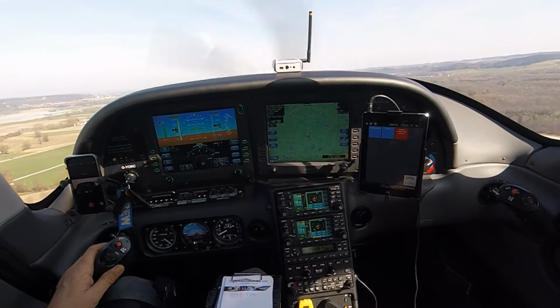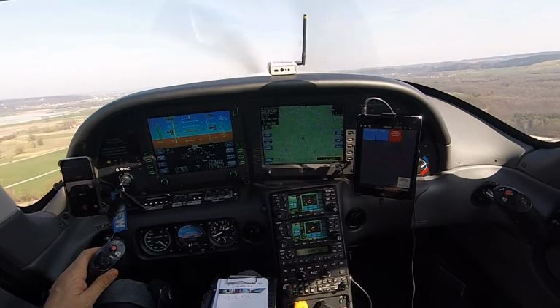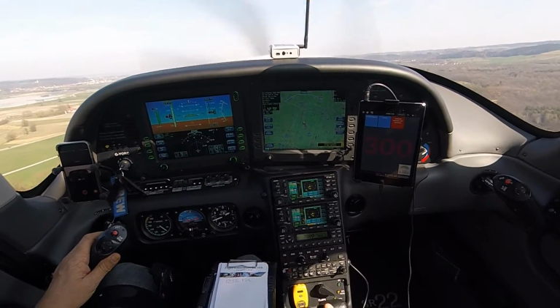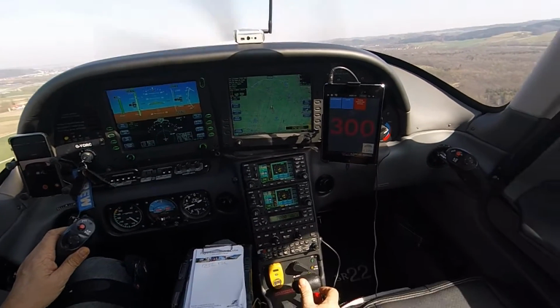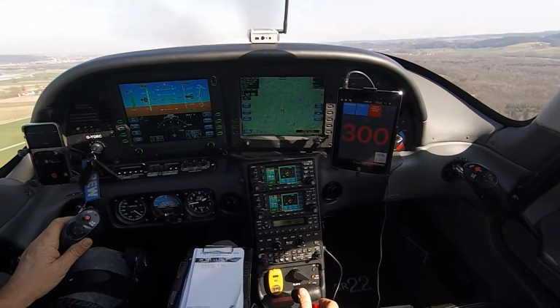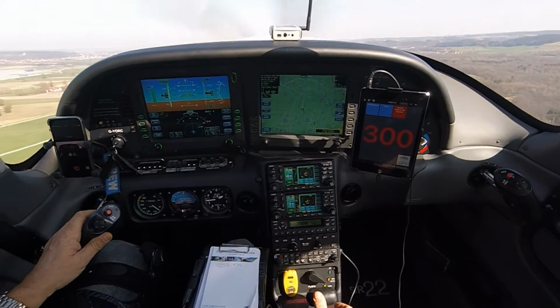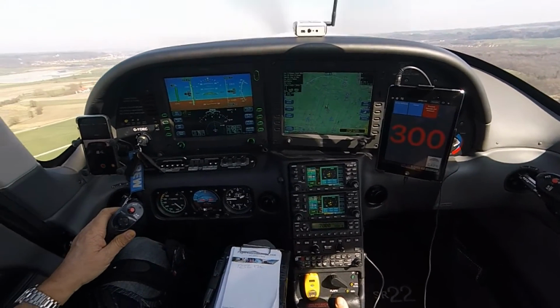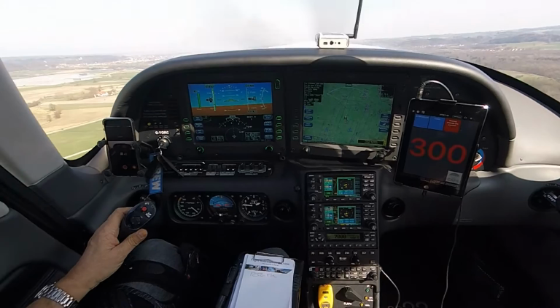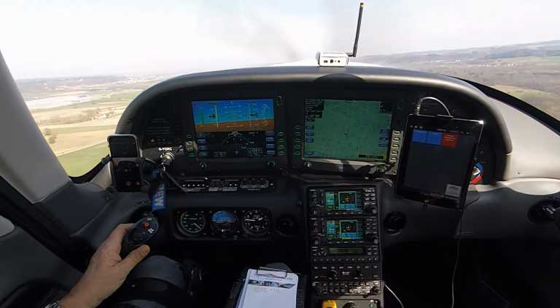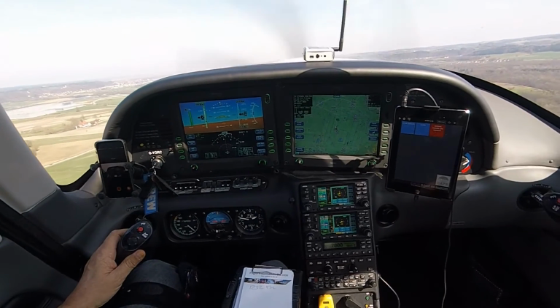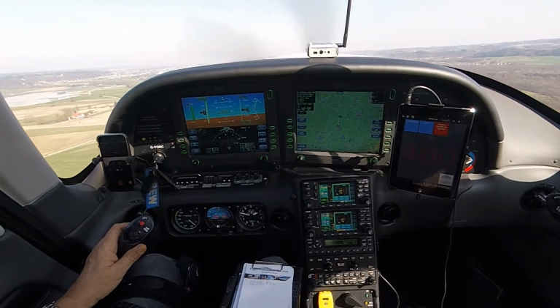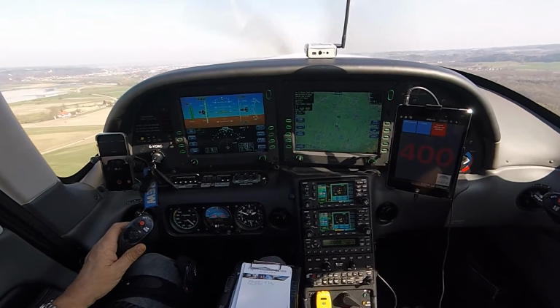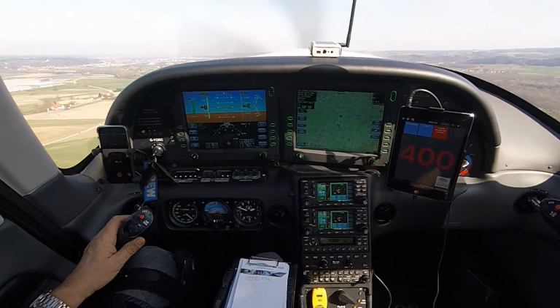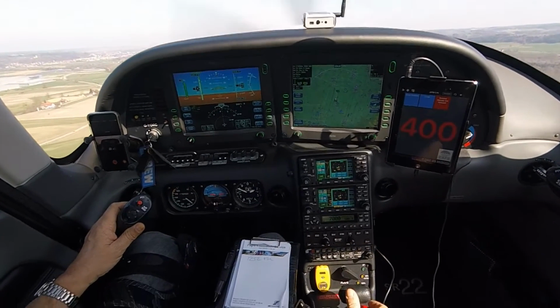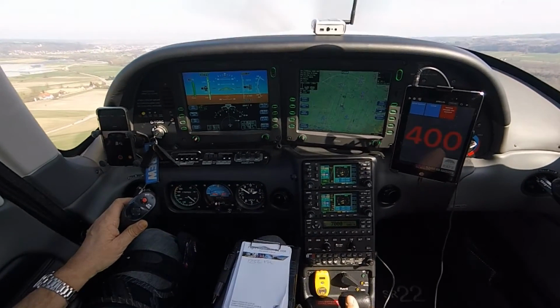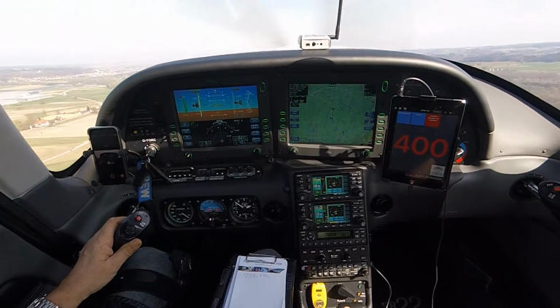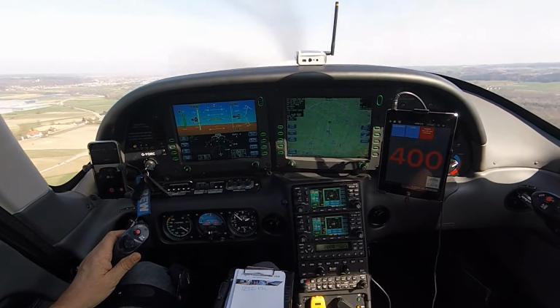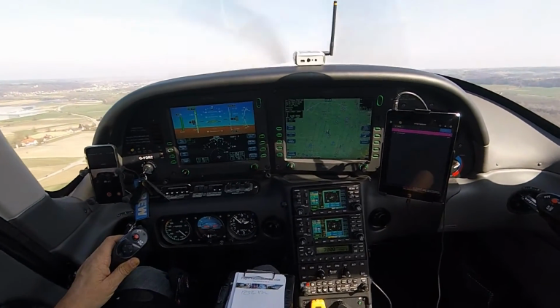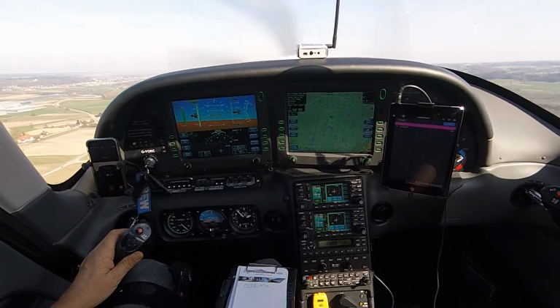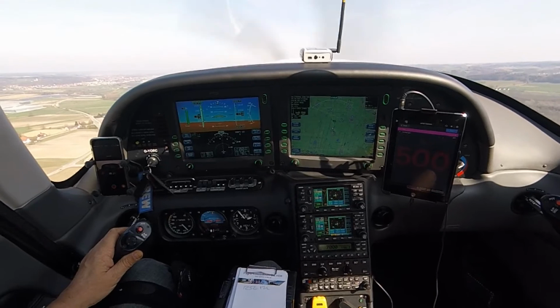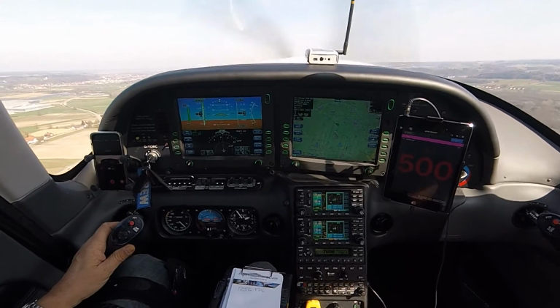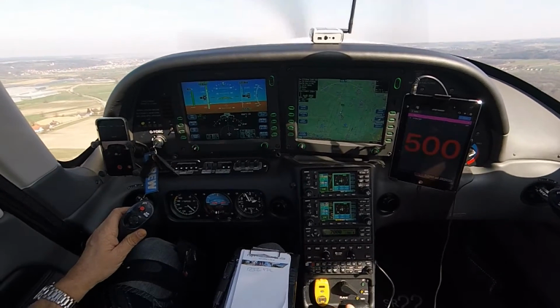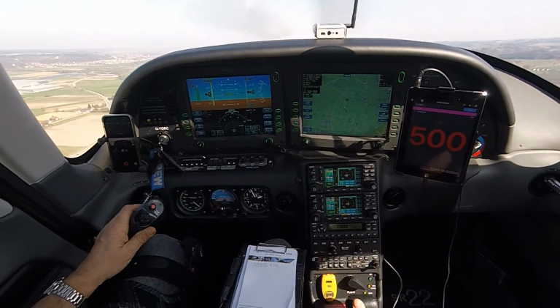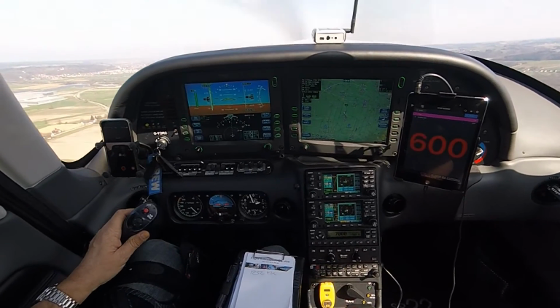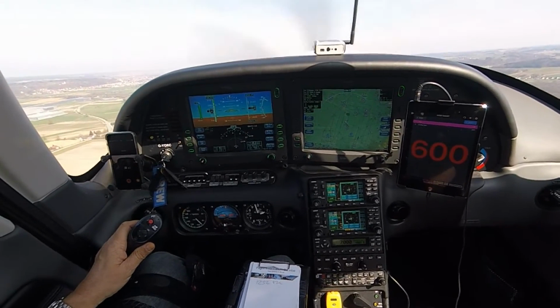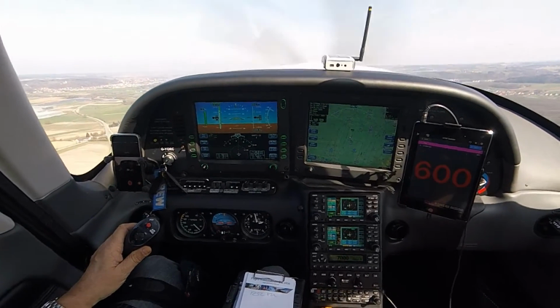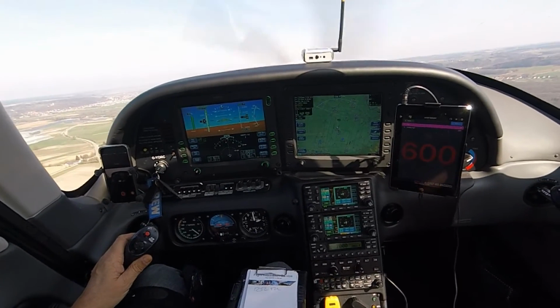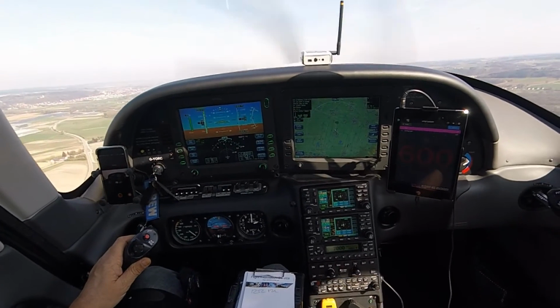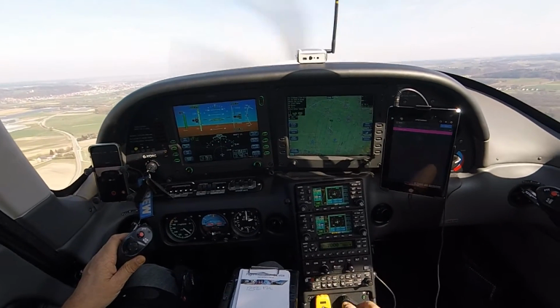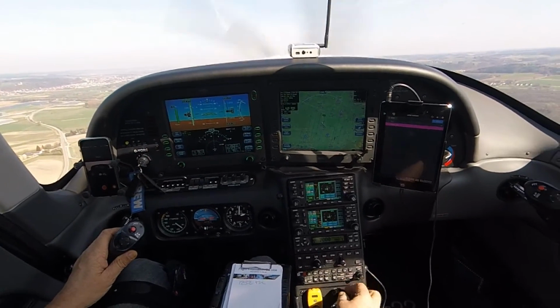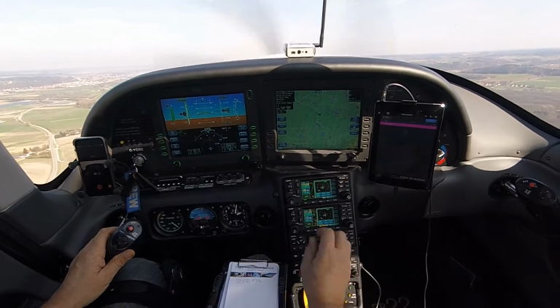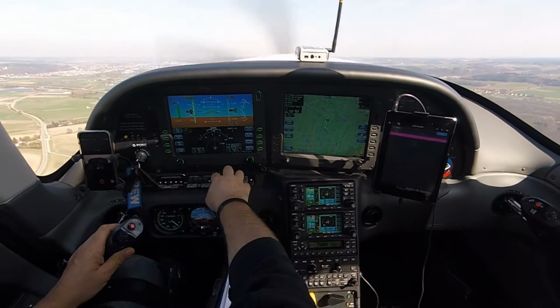300. 400. 500 — after takeoff checklist. Flaps up. Landing light off.